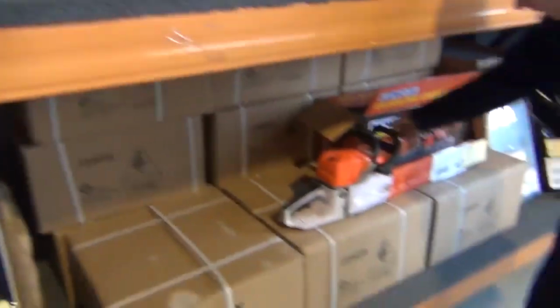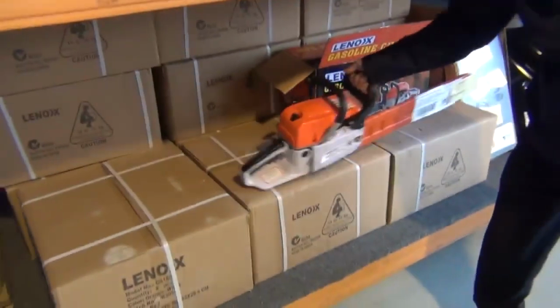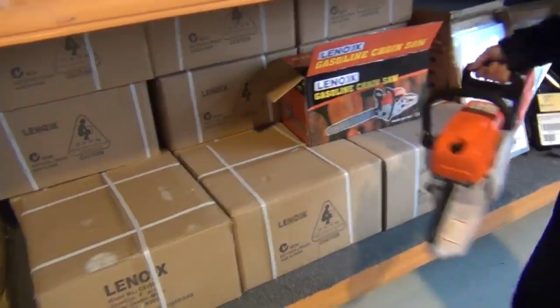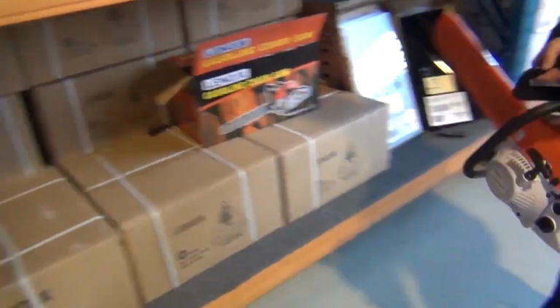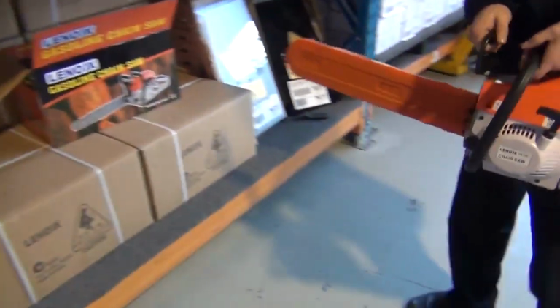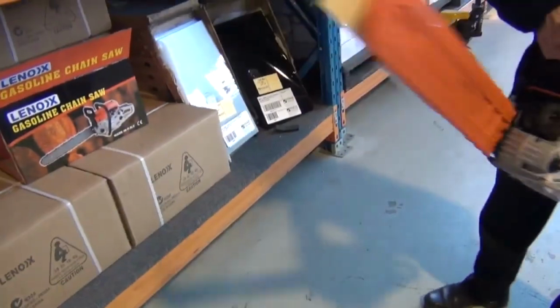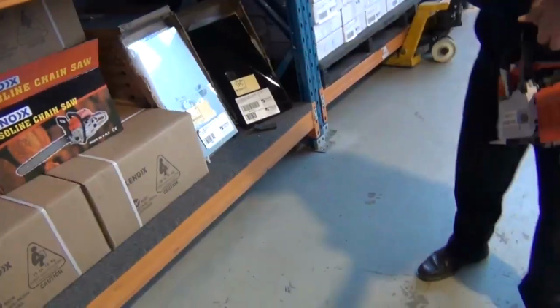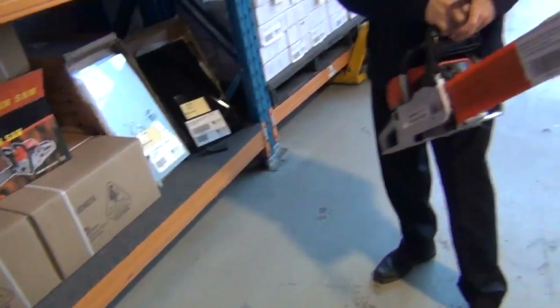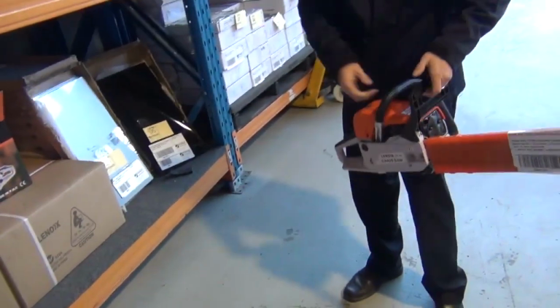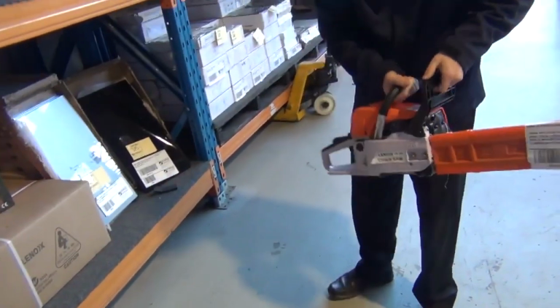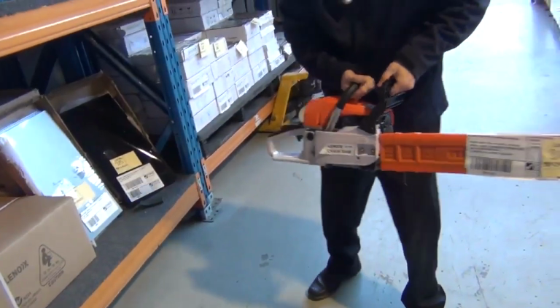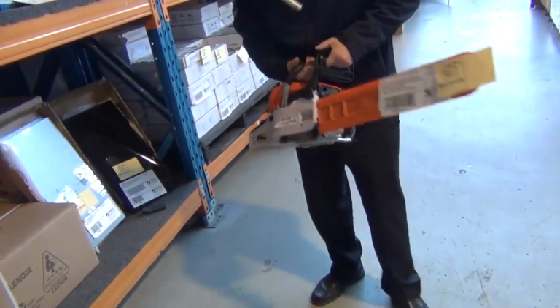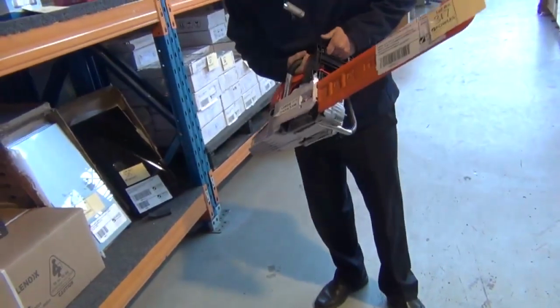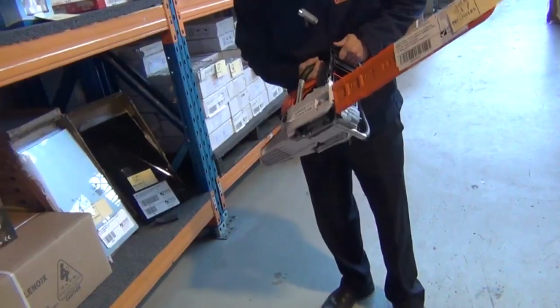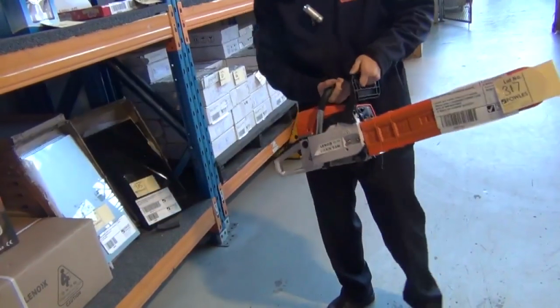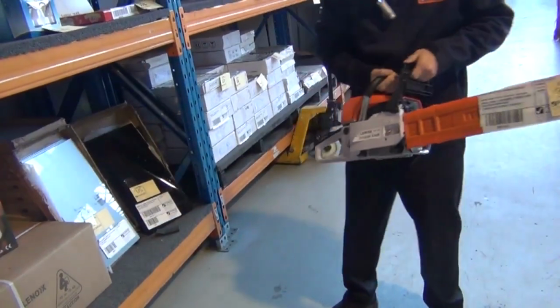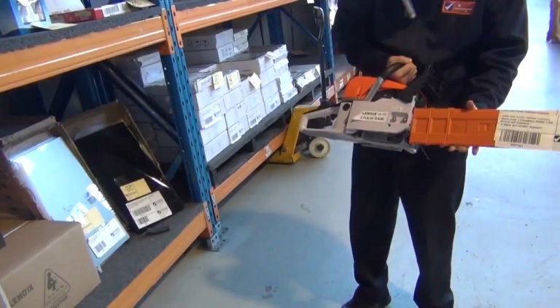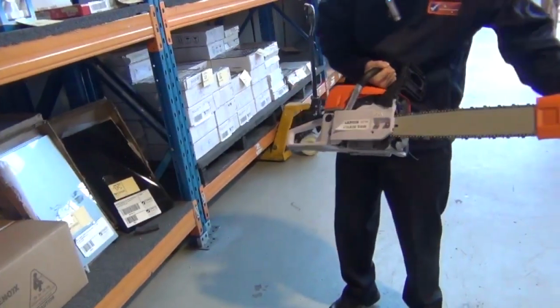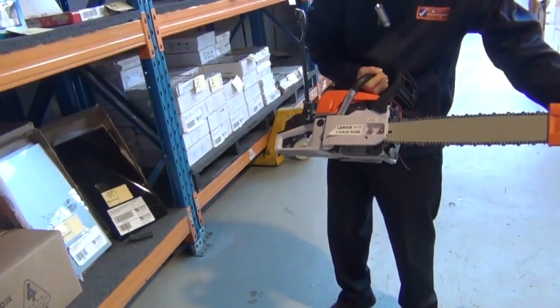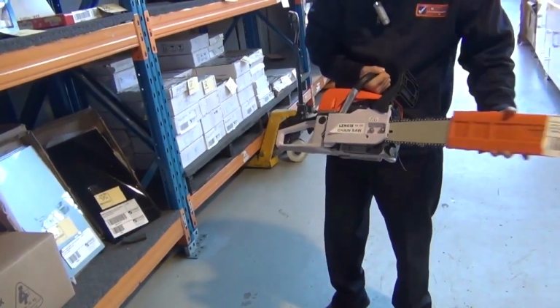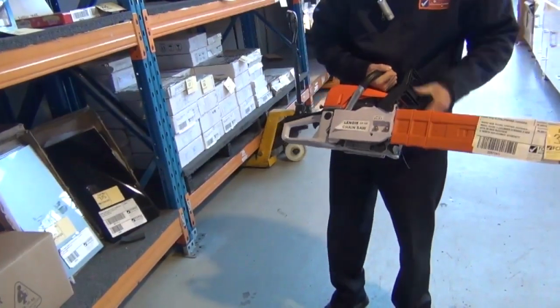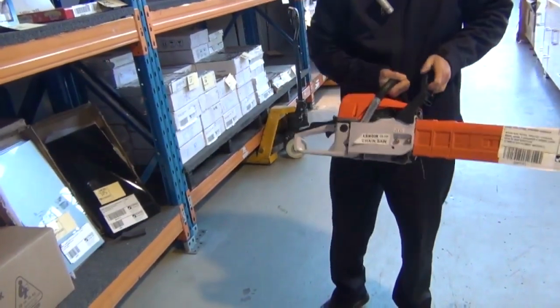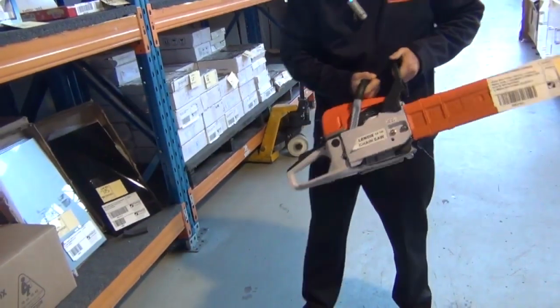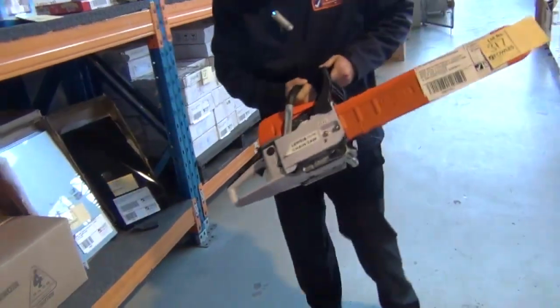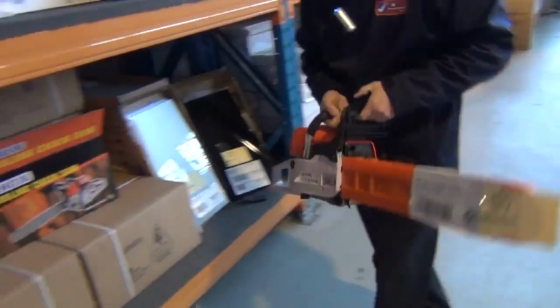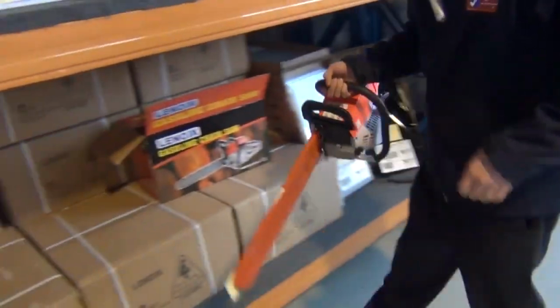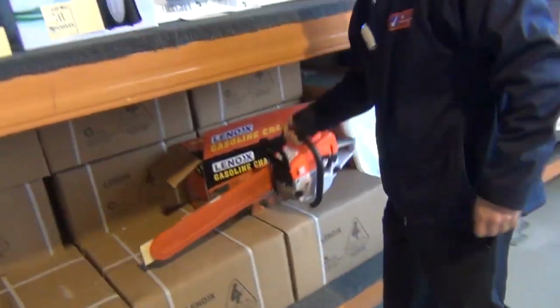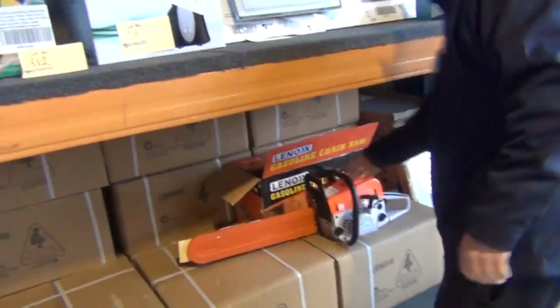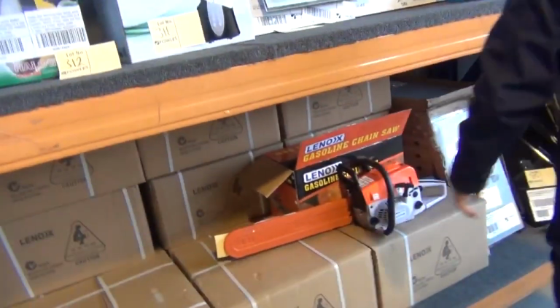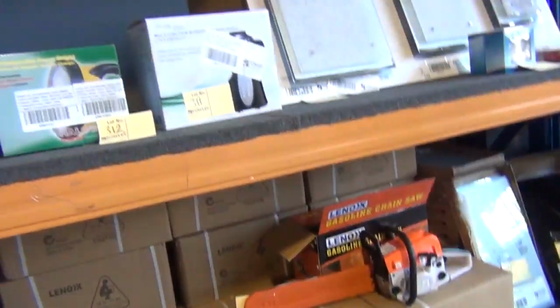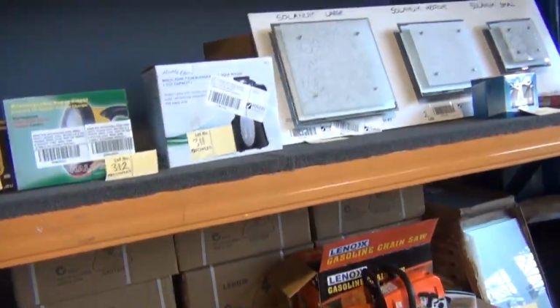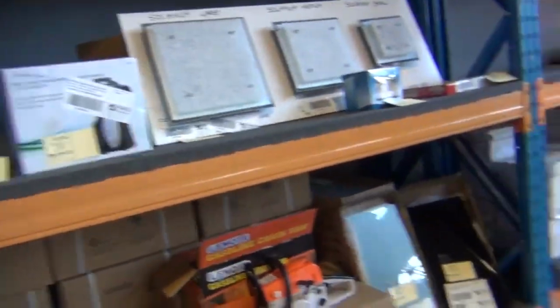These have been popular — the chainsaws. They've sent more of these in, they have a 20 inch bar, 12 month warranty, beautiful units there, around the $80 mark, so absolutely fantastic buying on those.